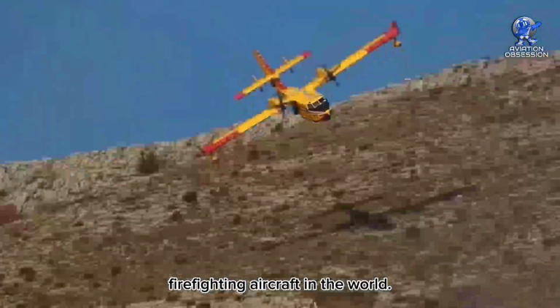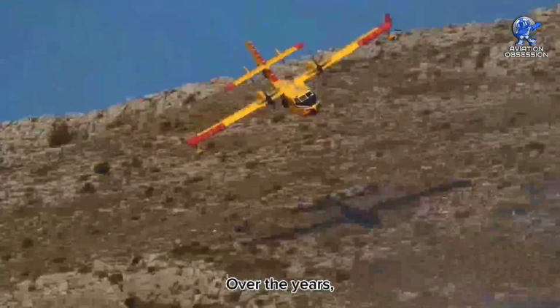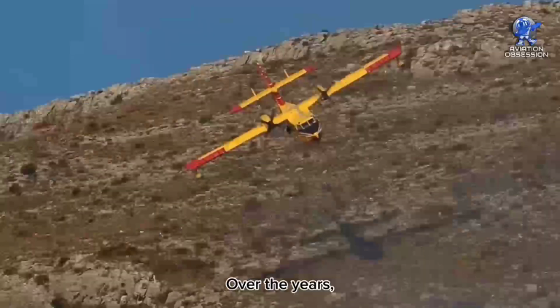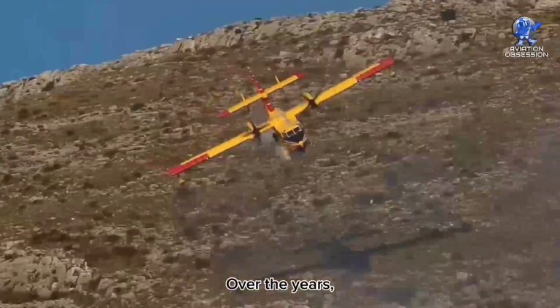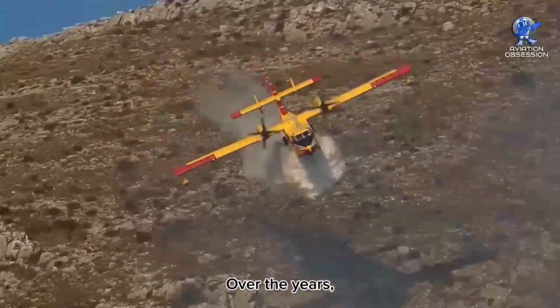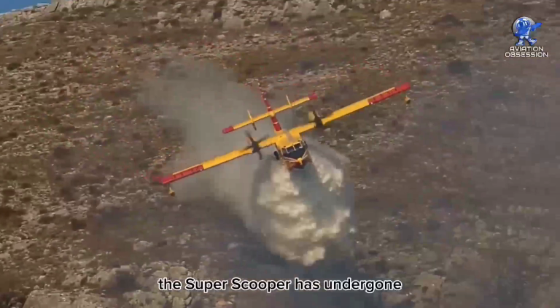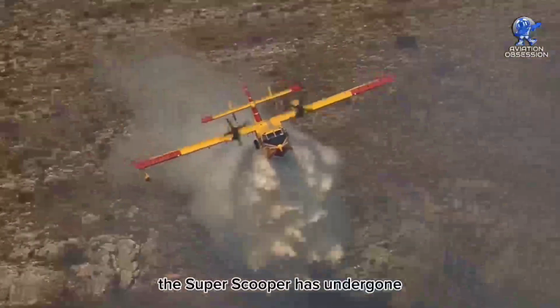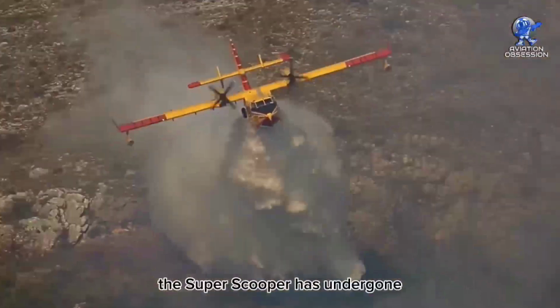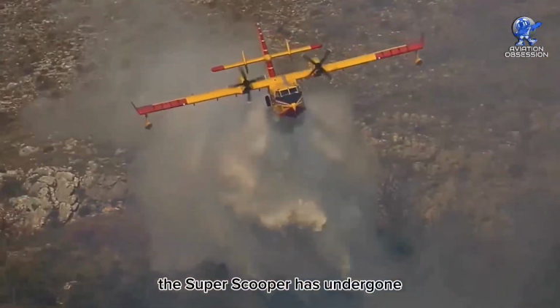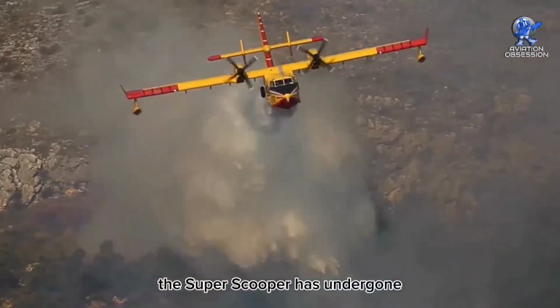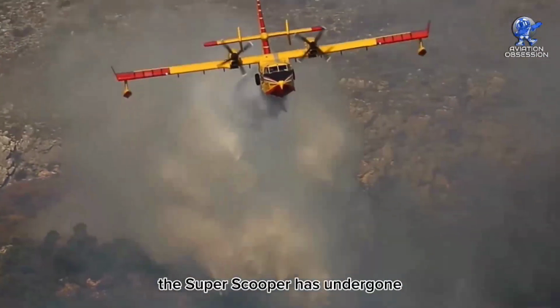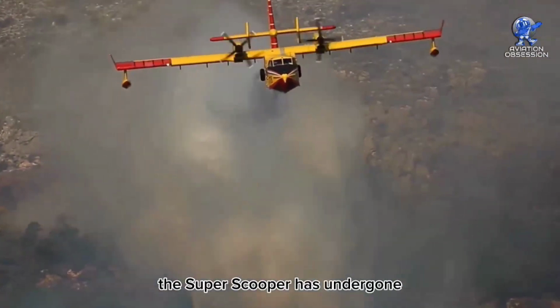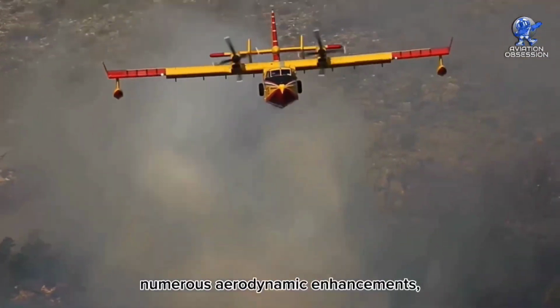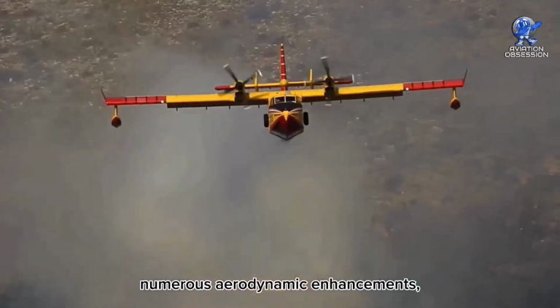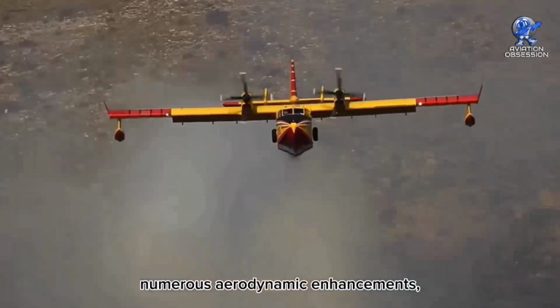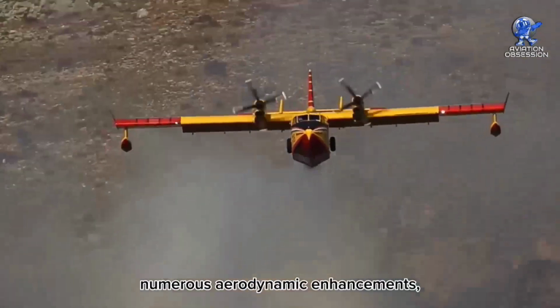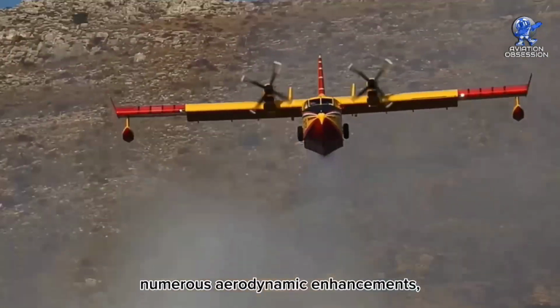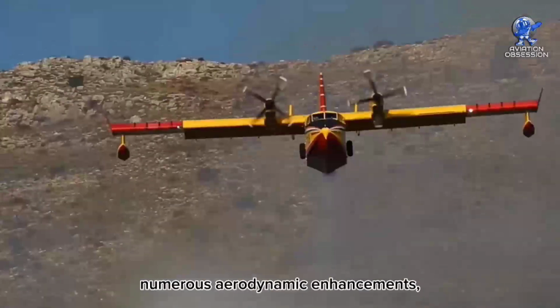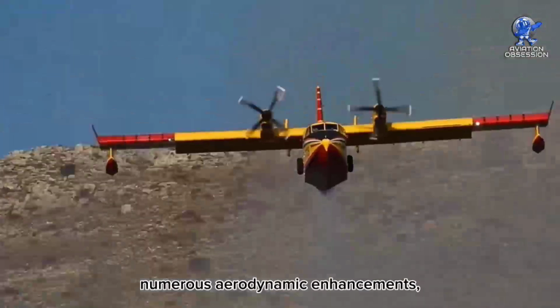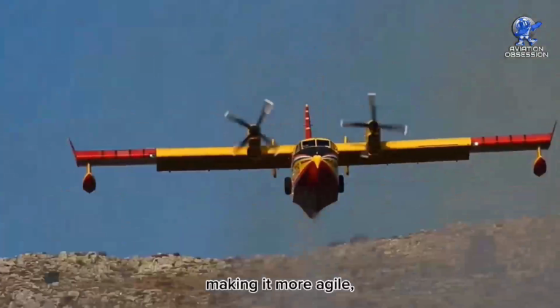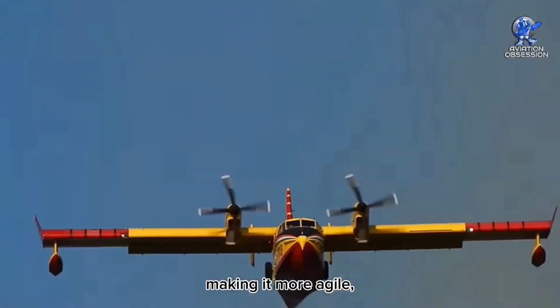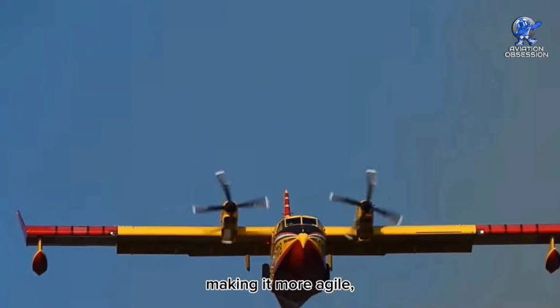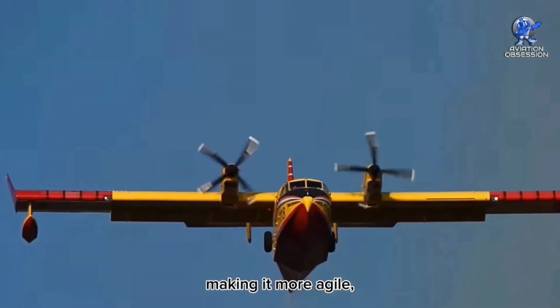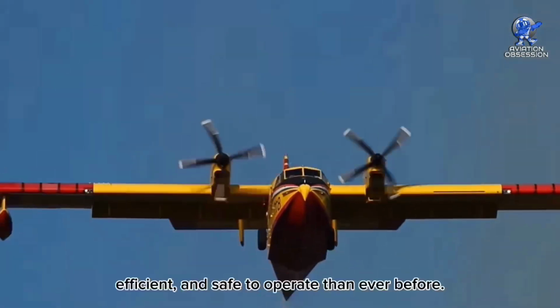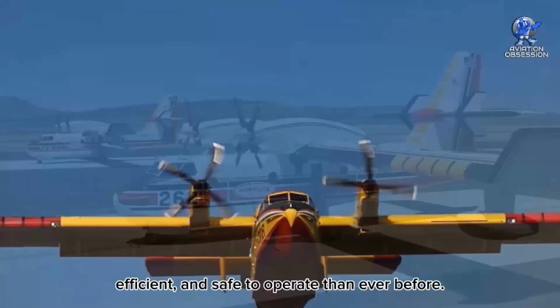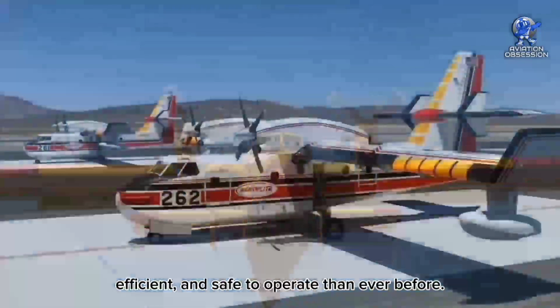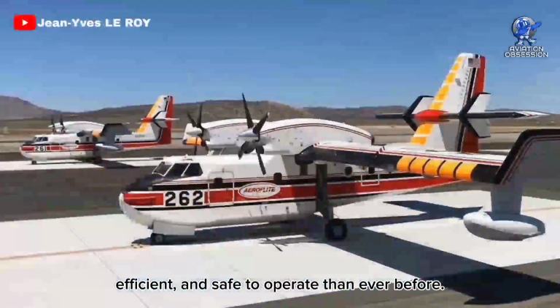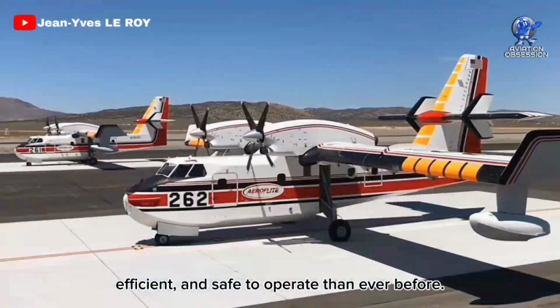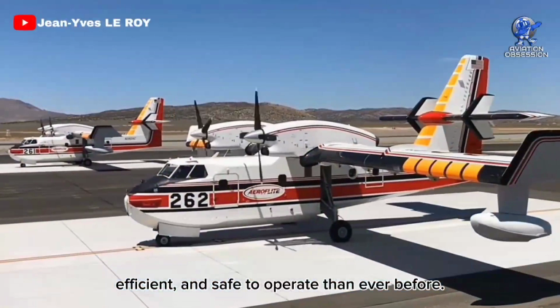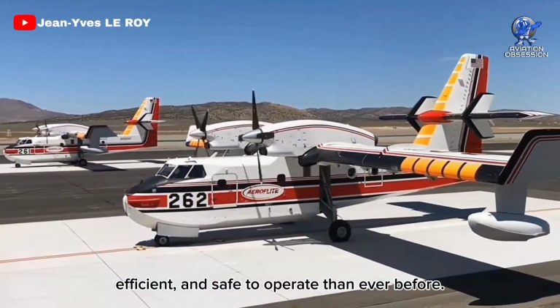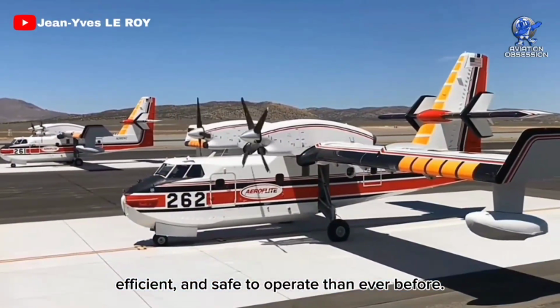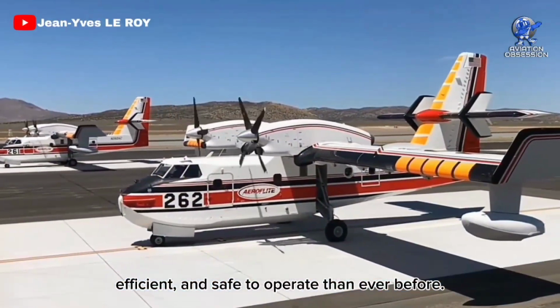Over the years, the Super Scooper has undergone numerous aerodynamic enhancements, making it more agile, efficient, and safe to operate than ever before.